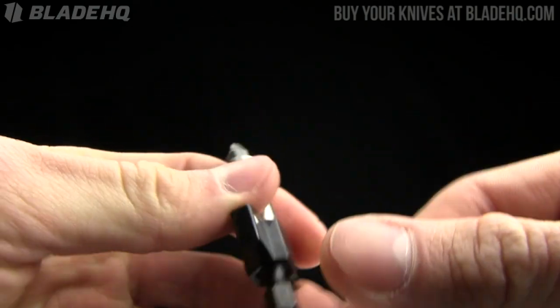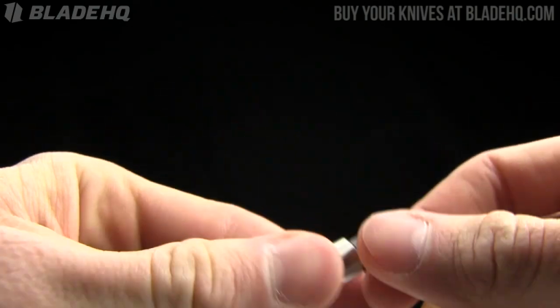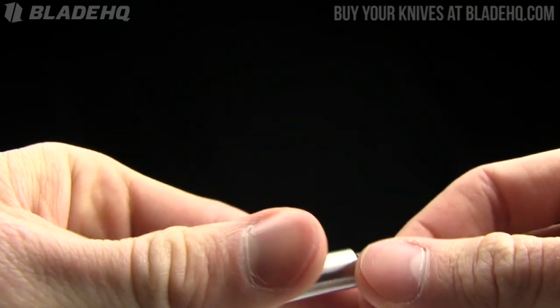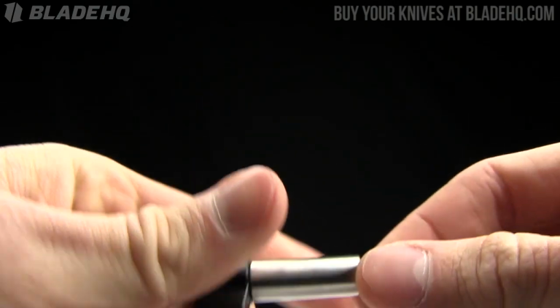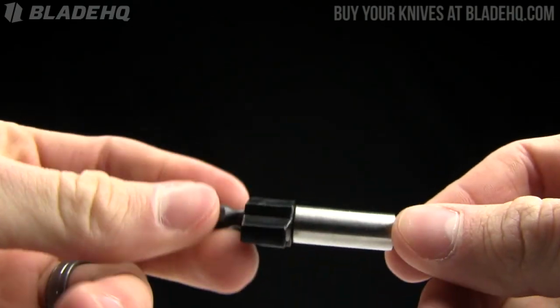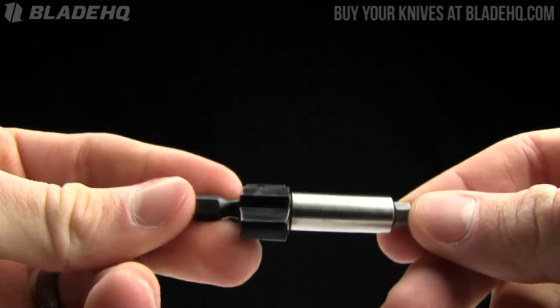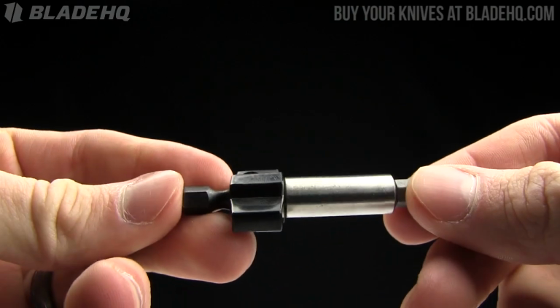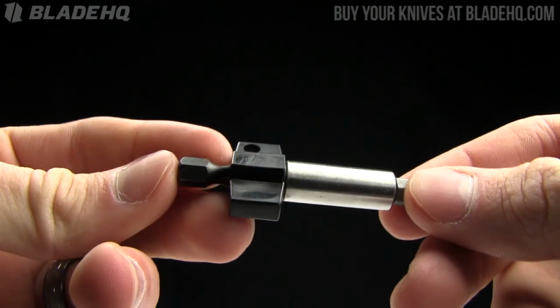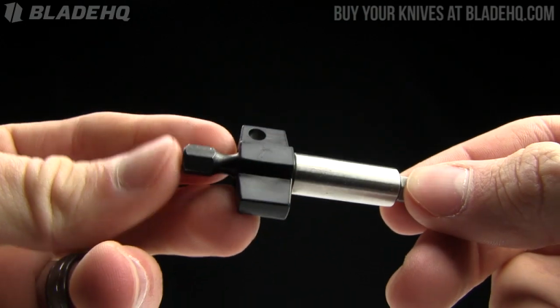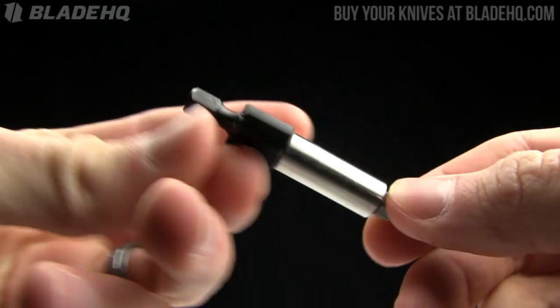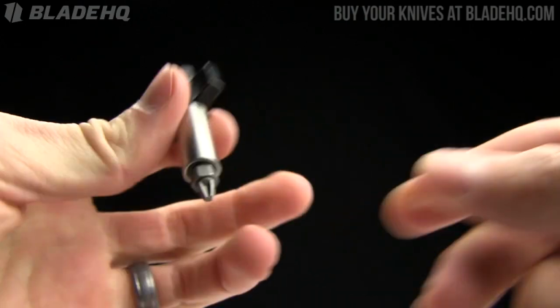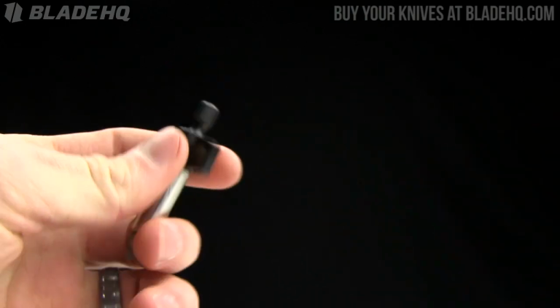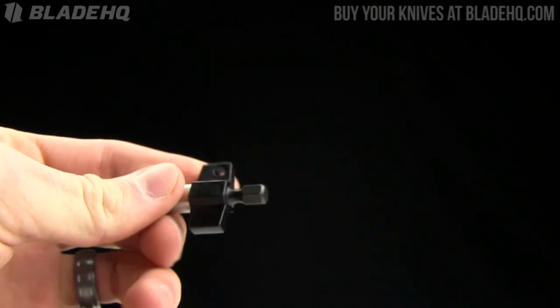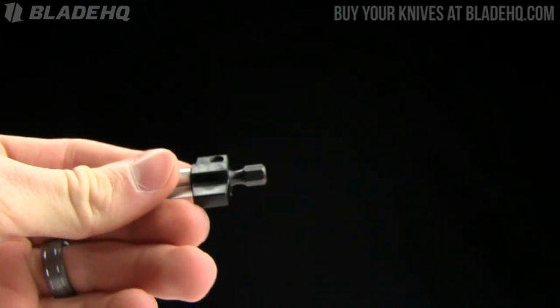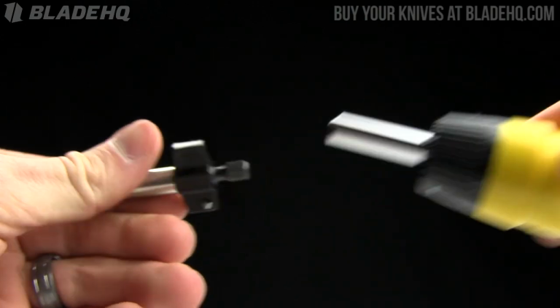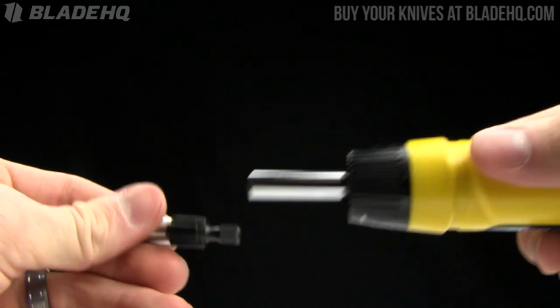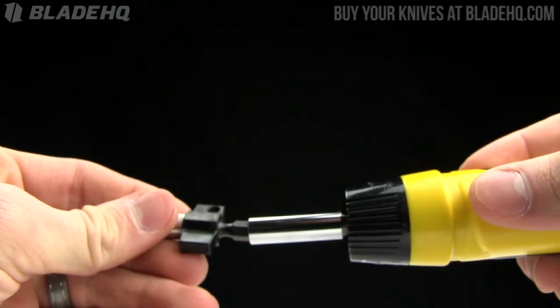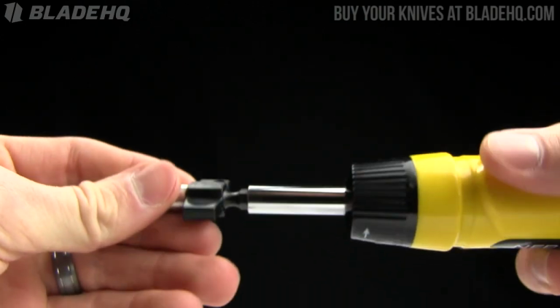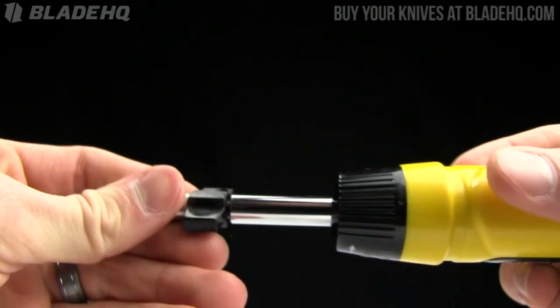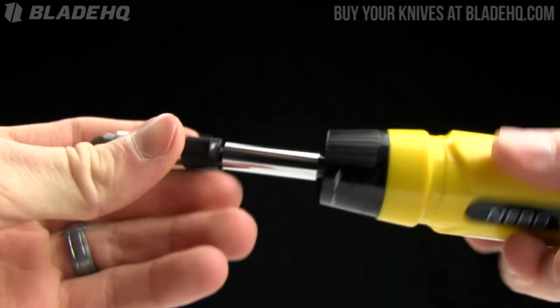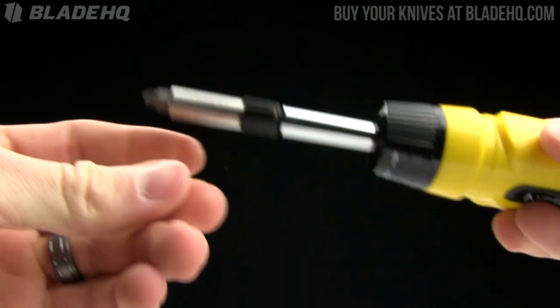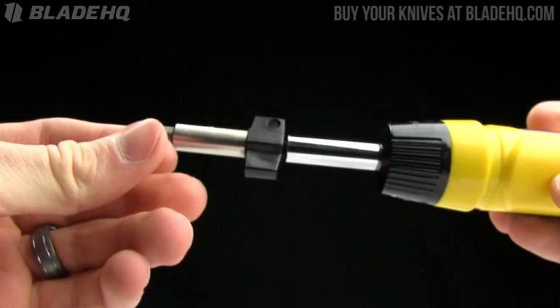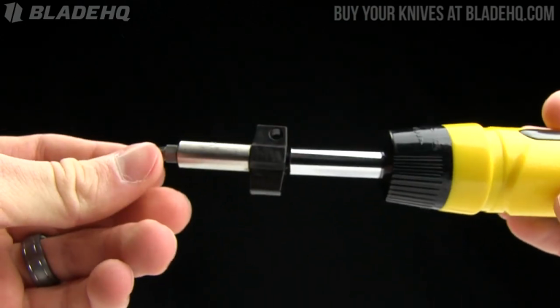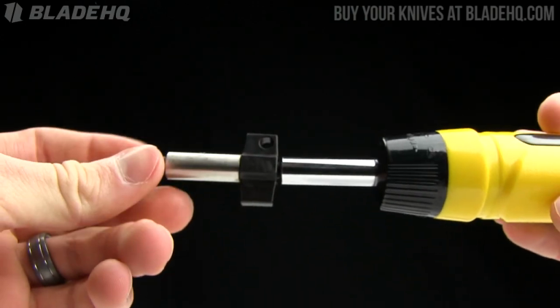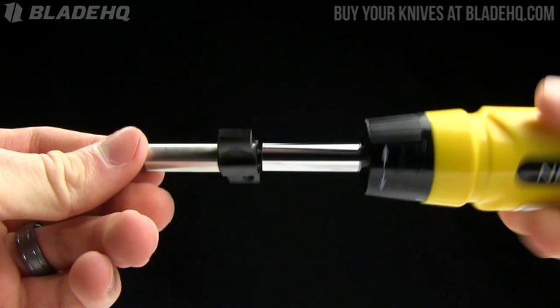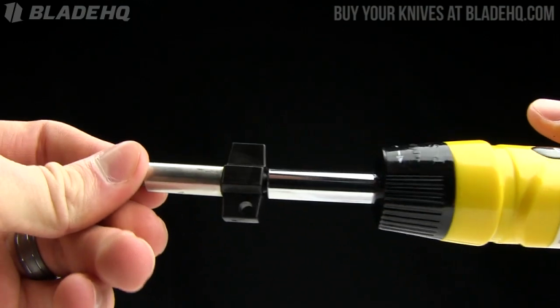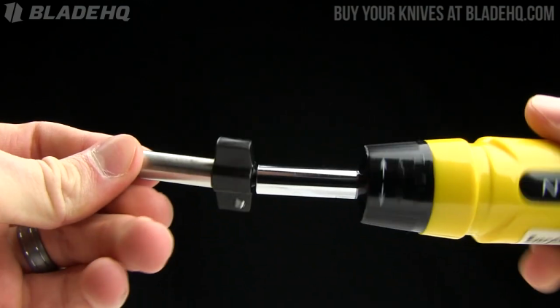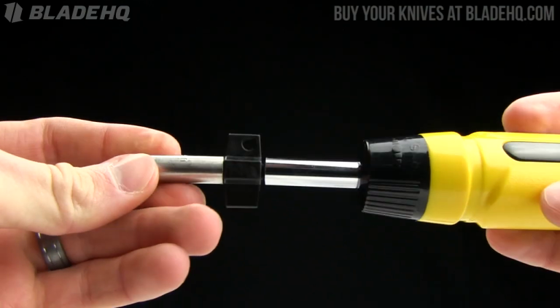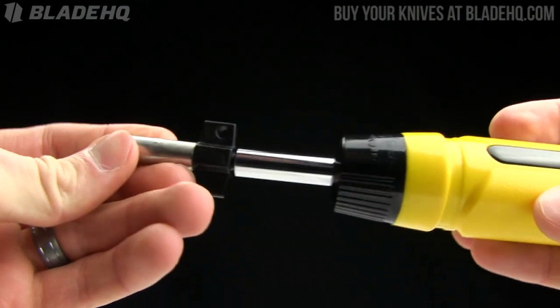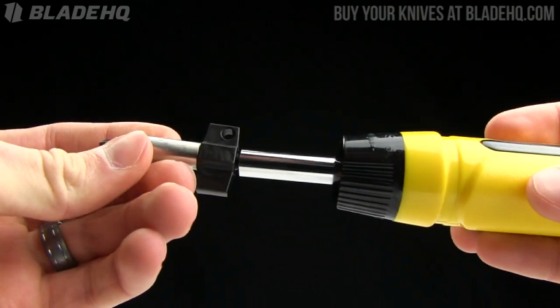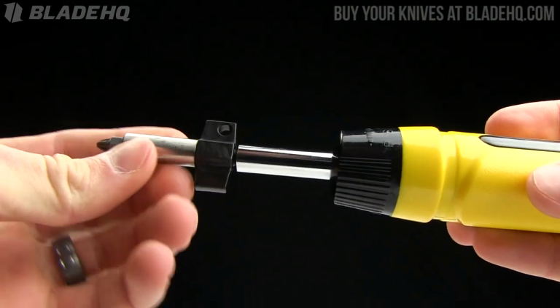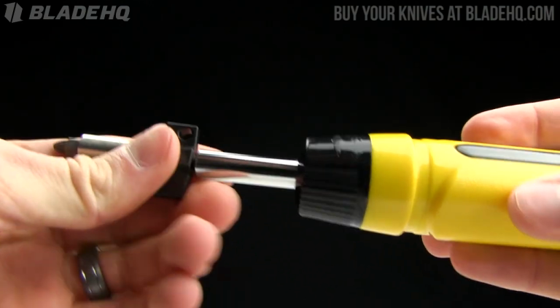The overall length on it is two and a half inches. It's going to fit in a typical screwdriver, which is nice.